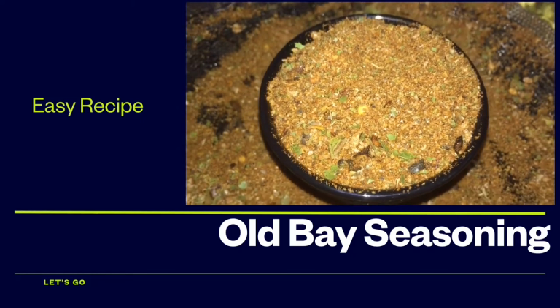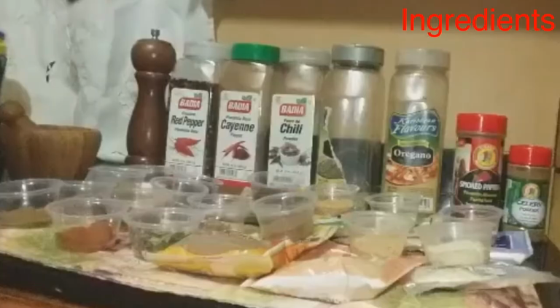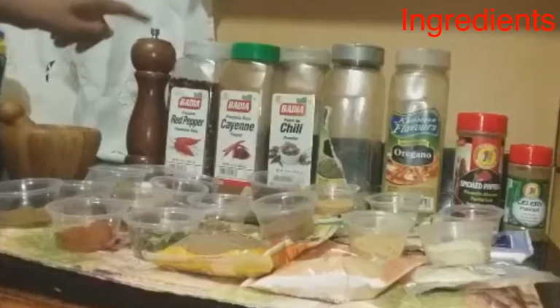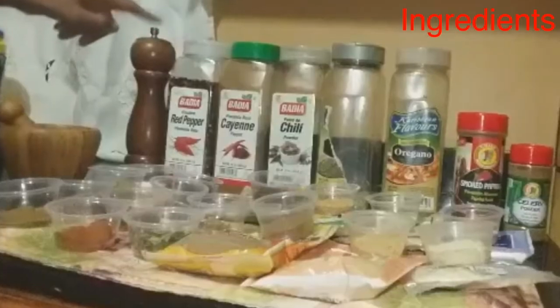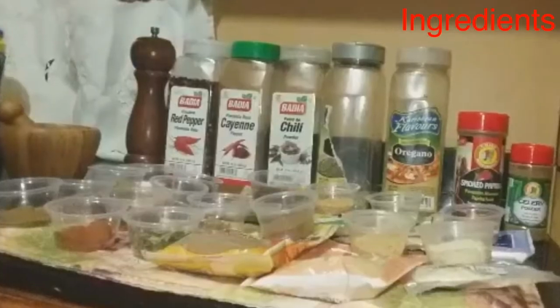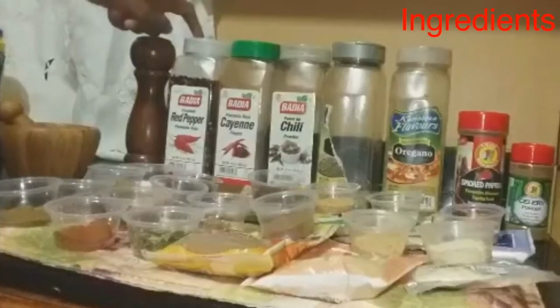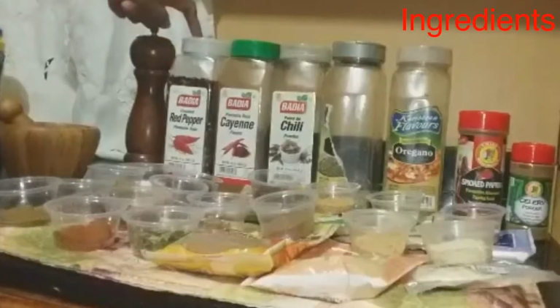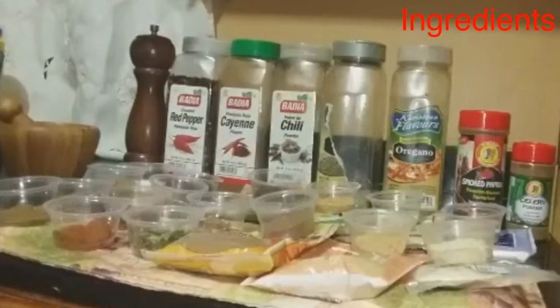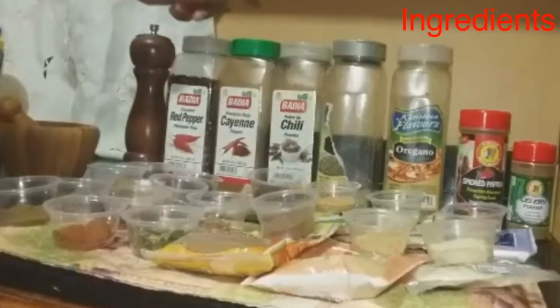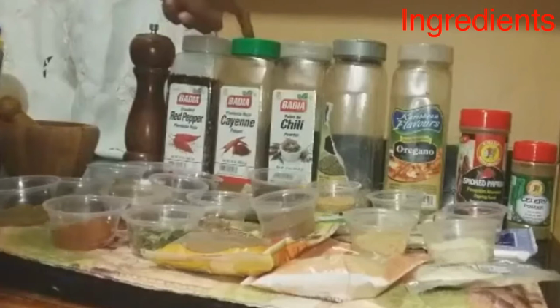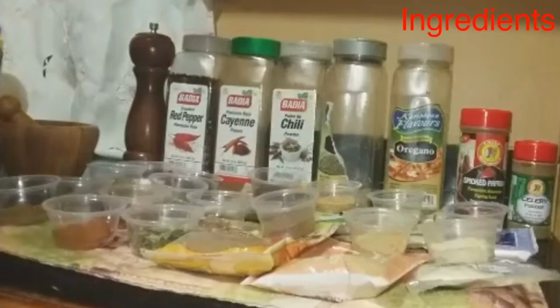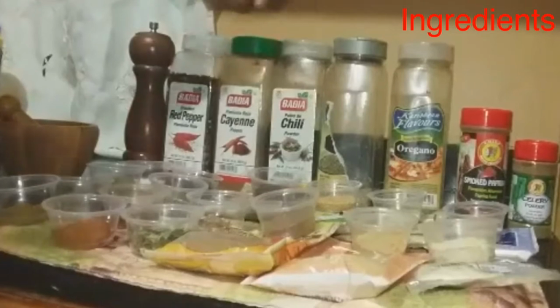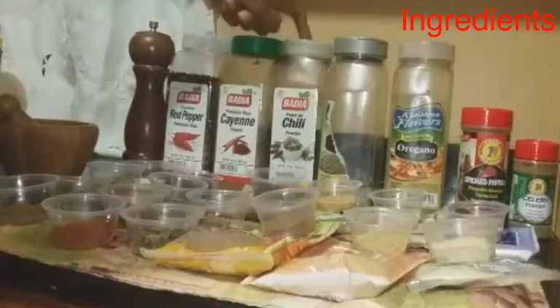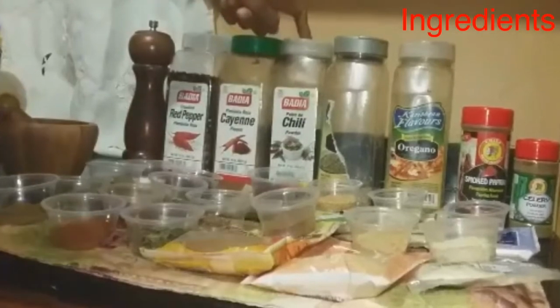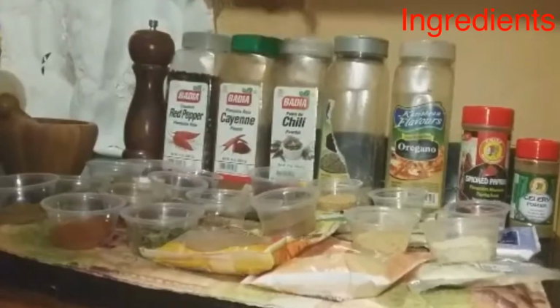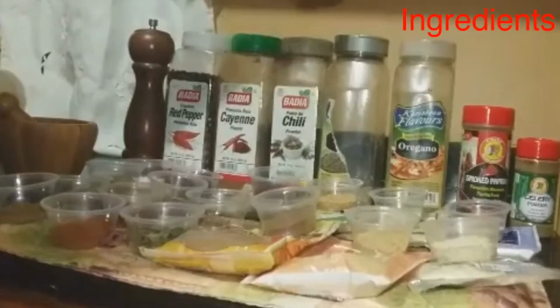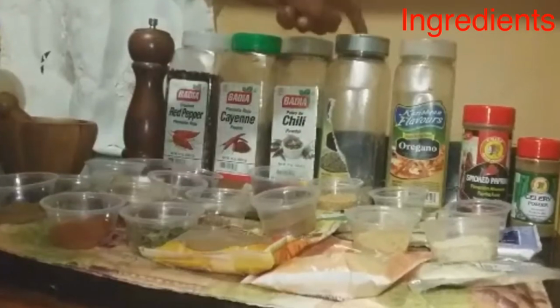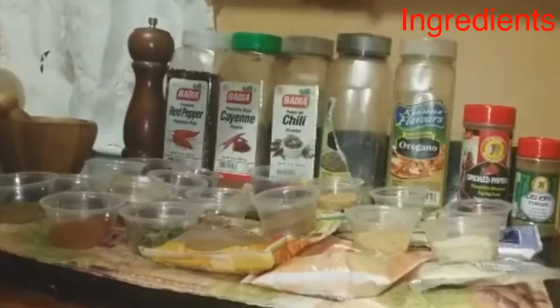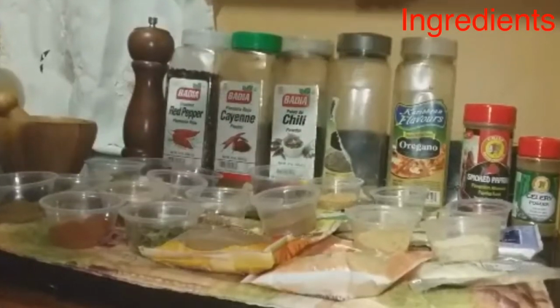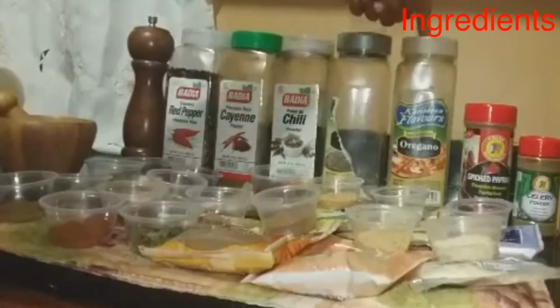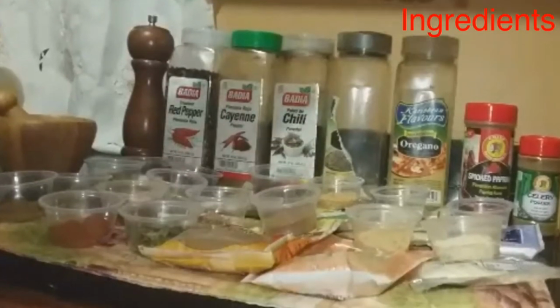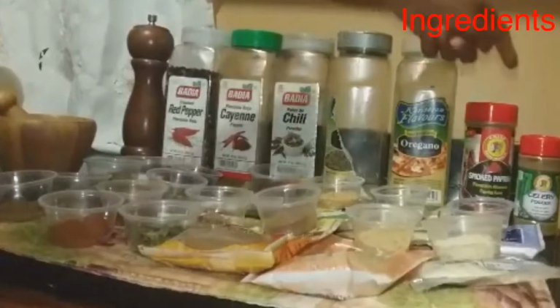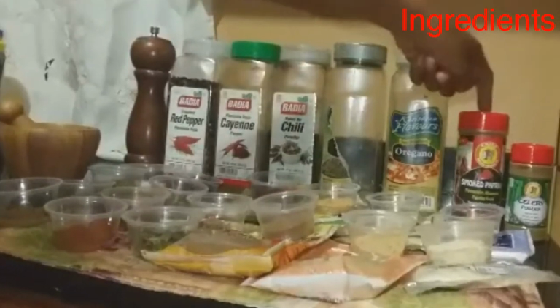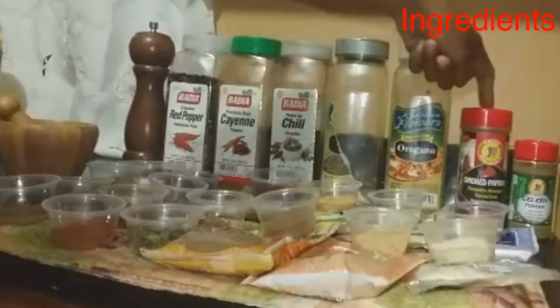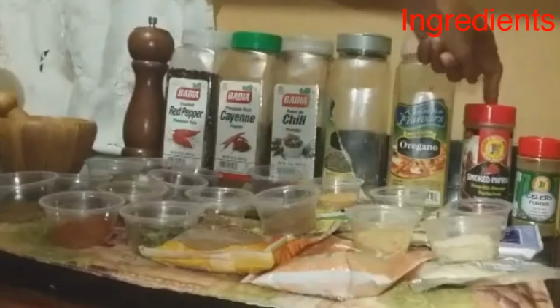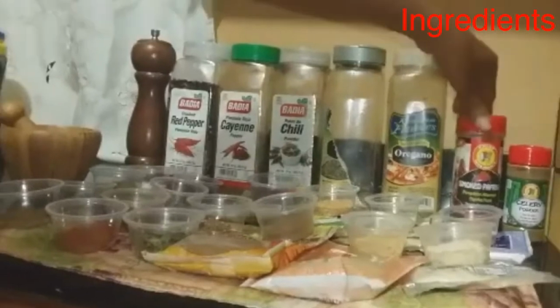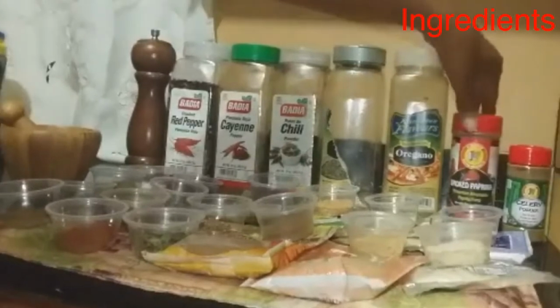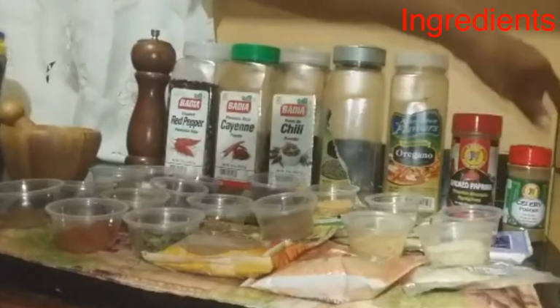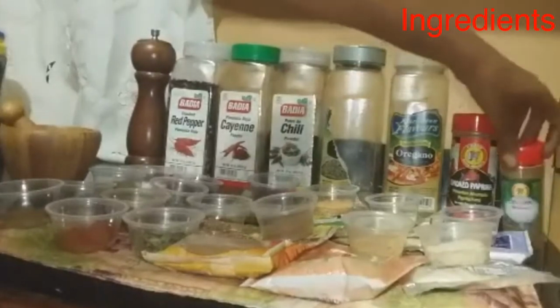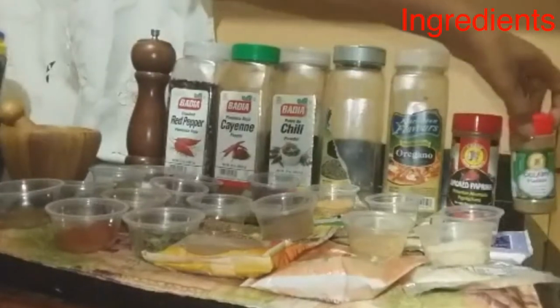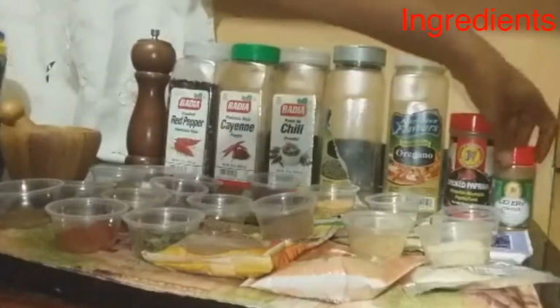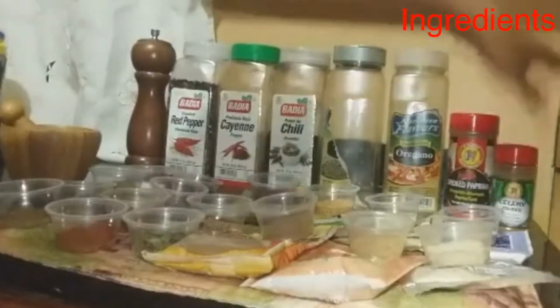Black pepper, red pepper flakes, cayenne pepper, chili, thyme, oregano, smoked paprika, and celery powder.